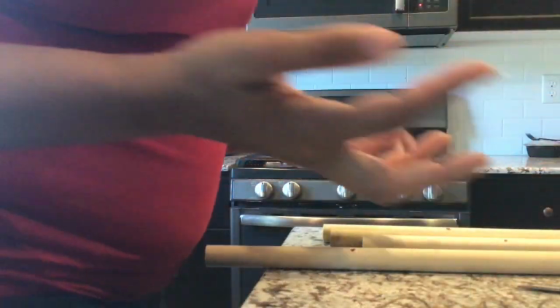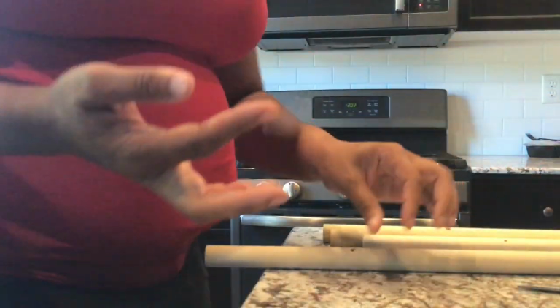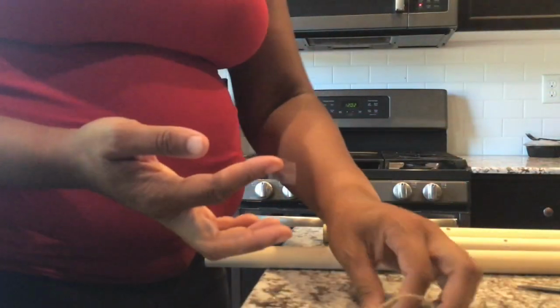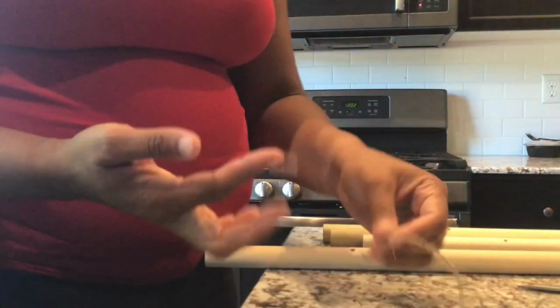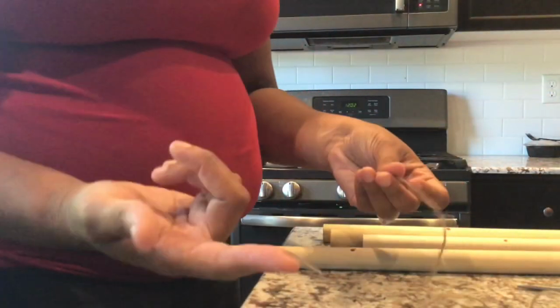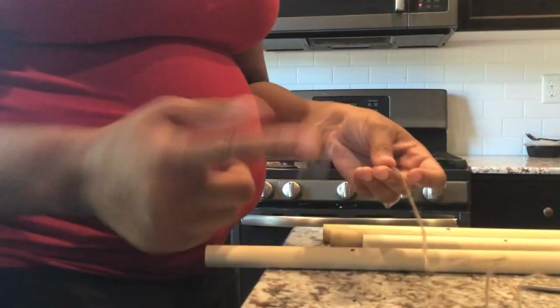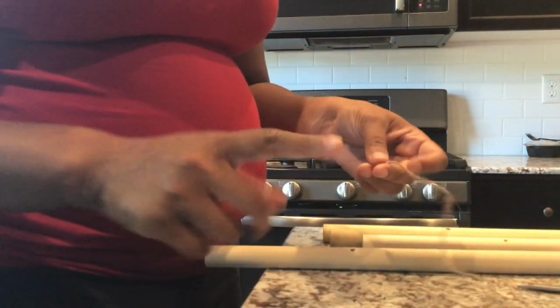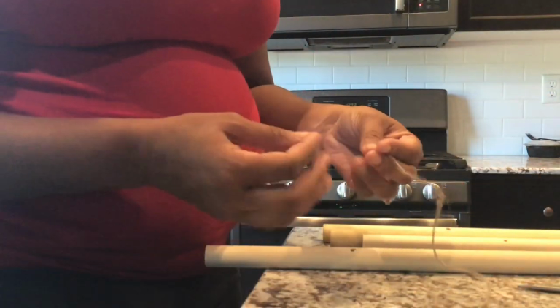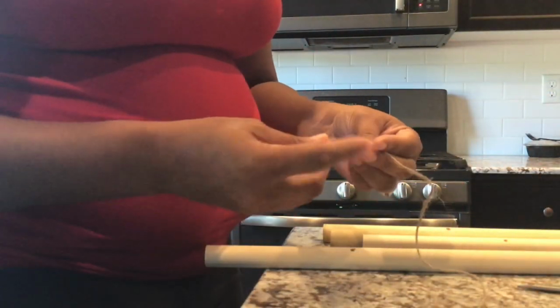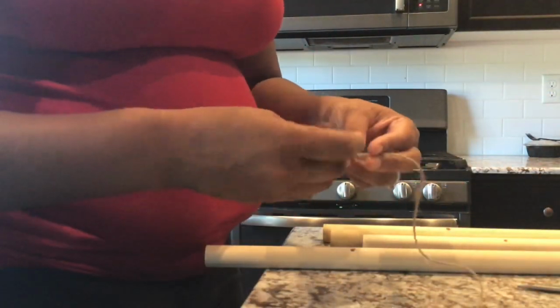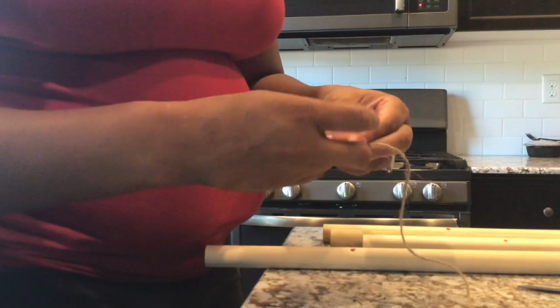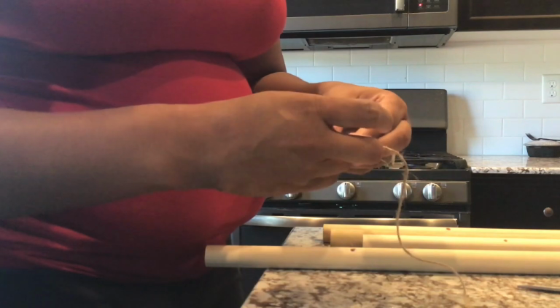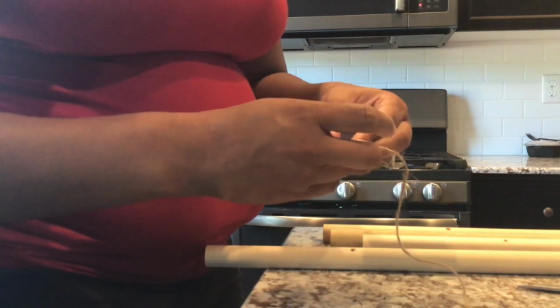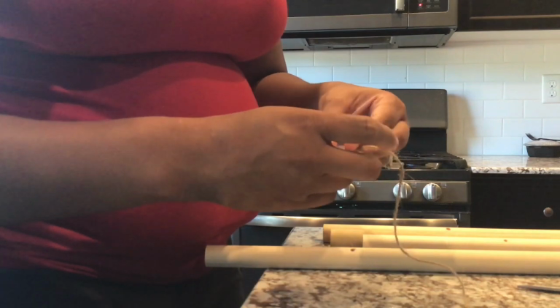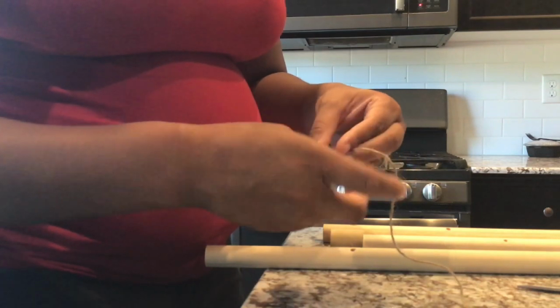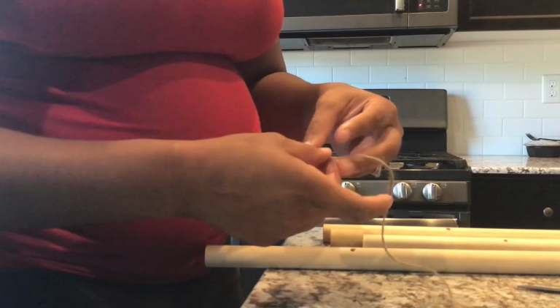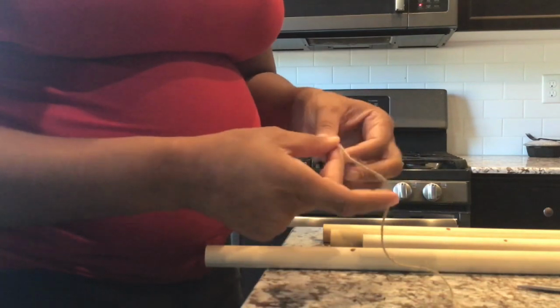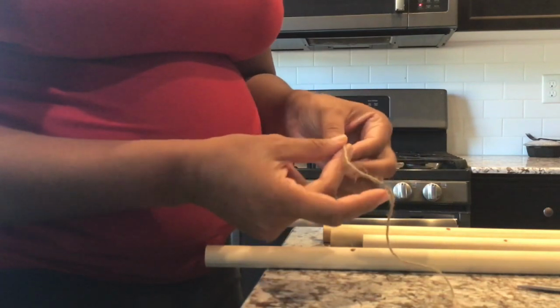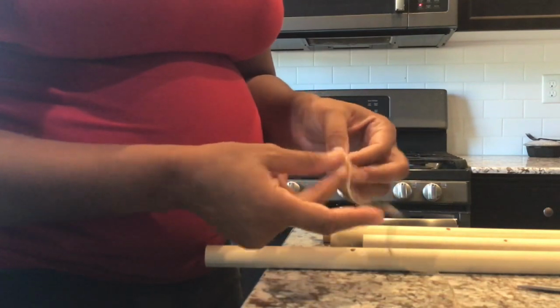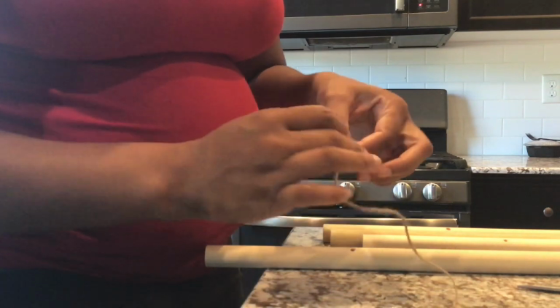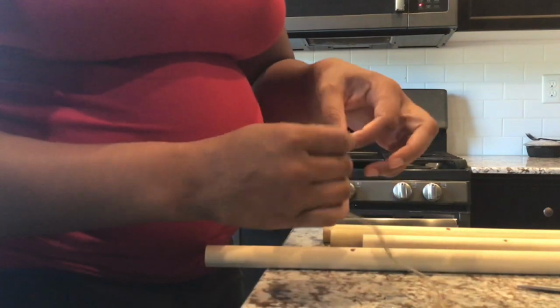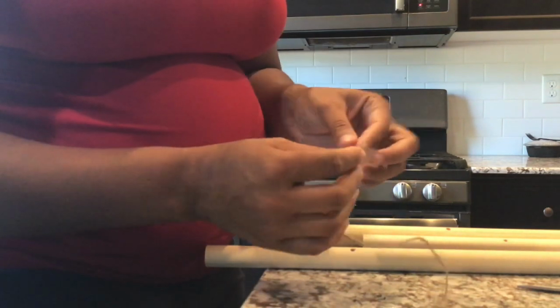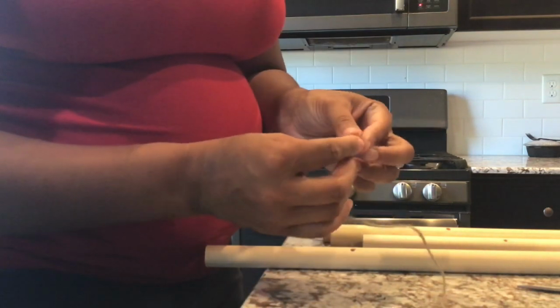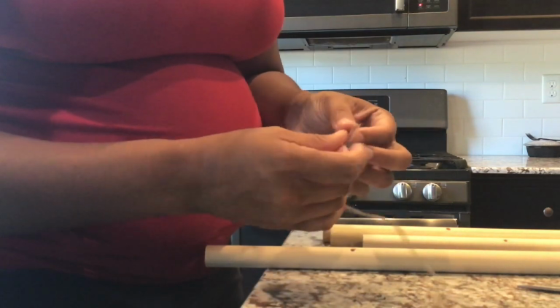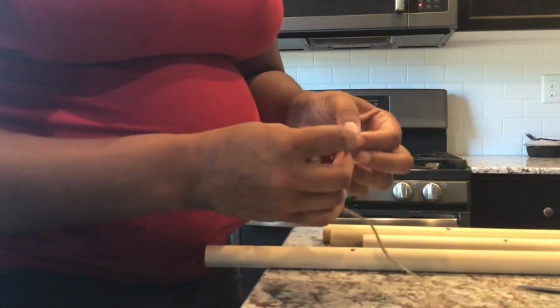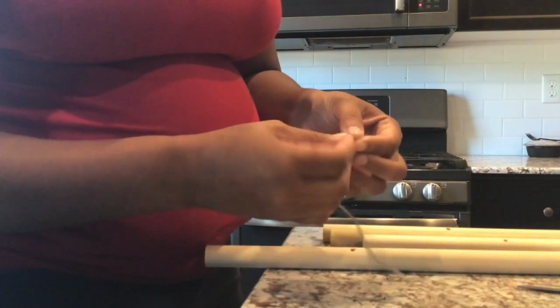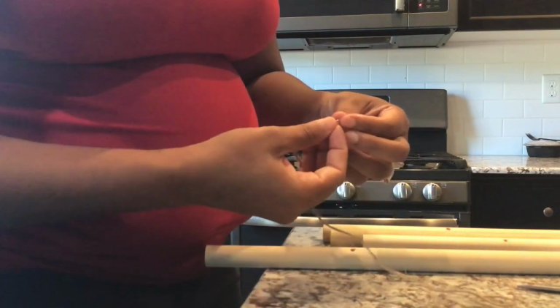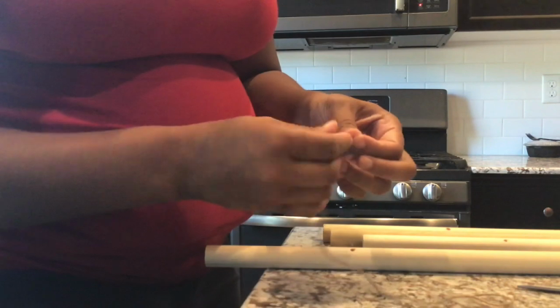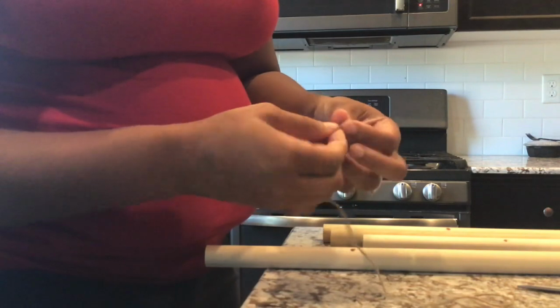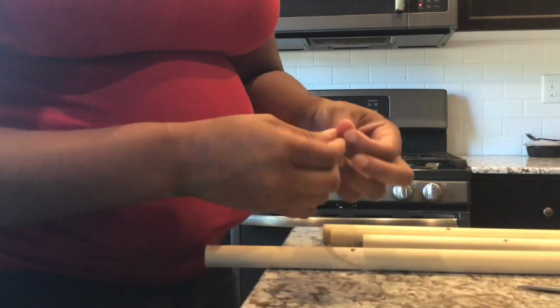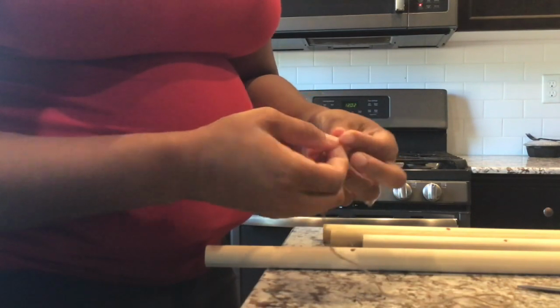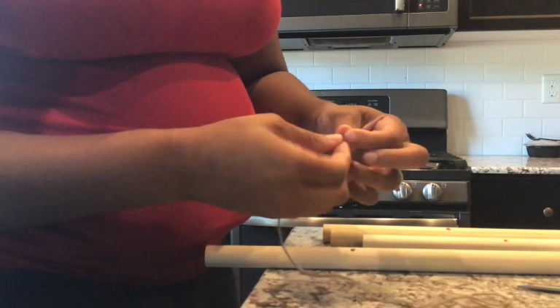Now that I have all my holes in my dowels, I'll be using a small piece of tape on the end of my twine — just because my twine is pretty thin — to make sure that it goes through each hole perfectly.